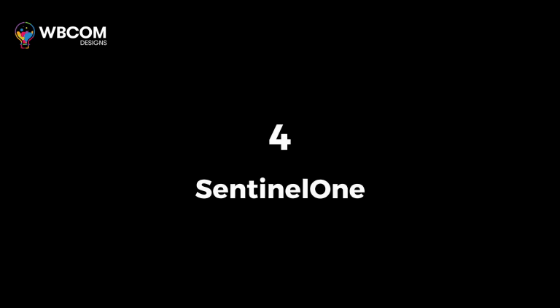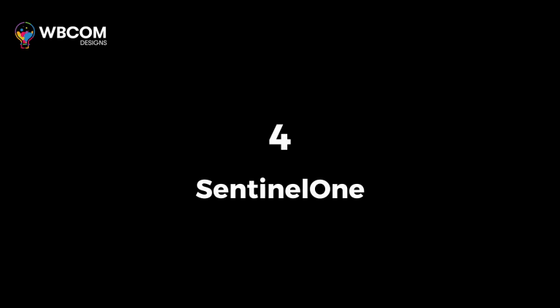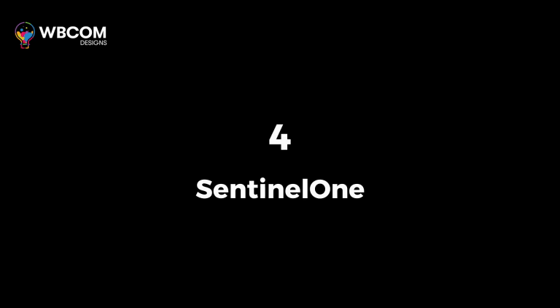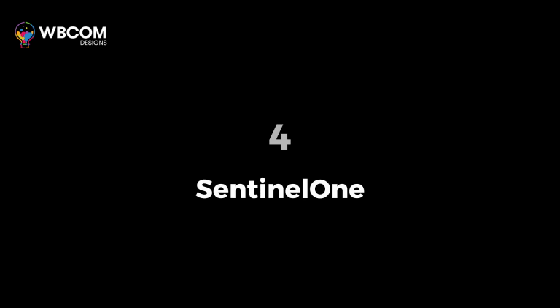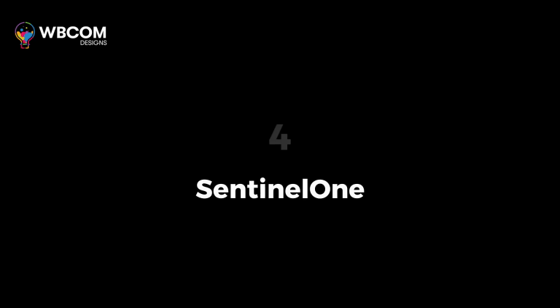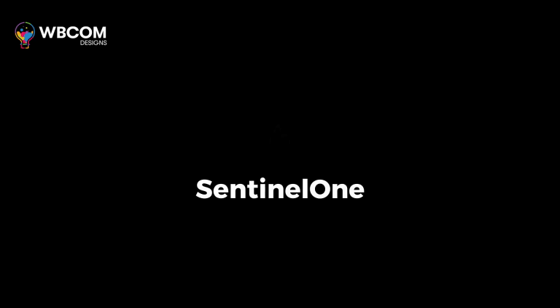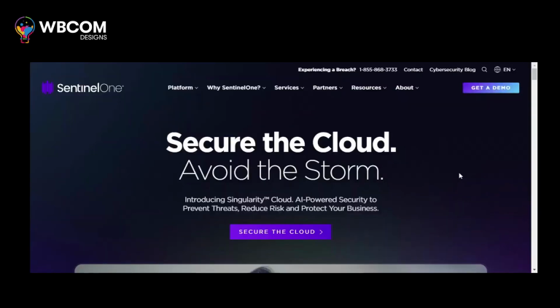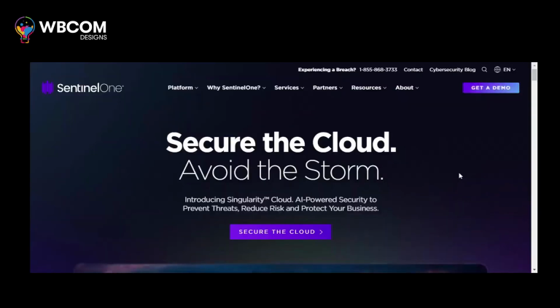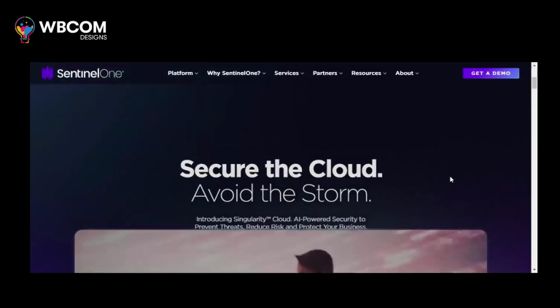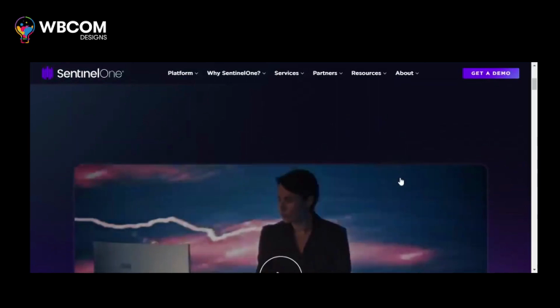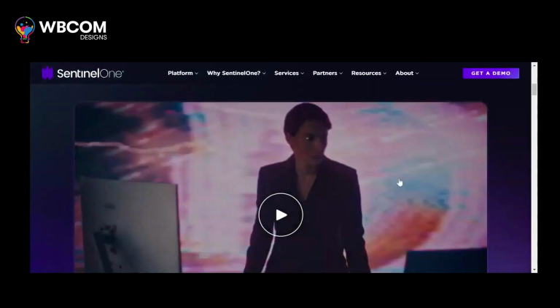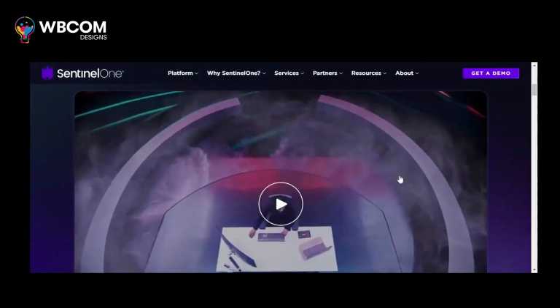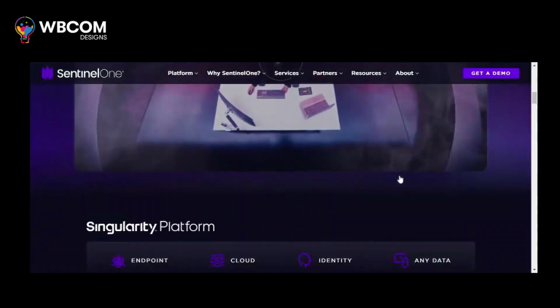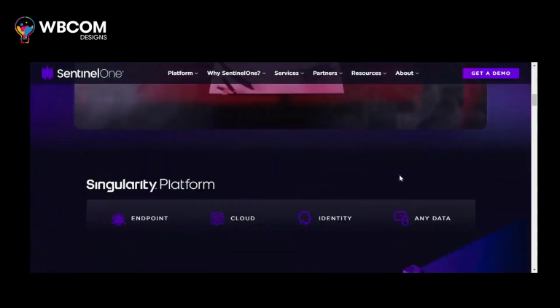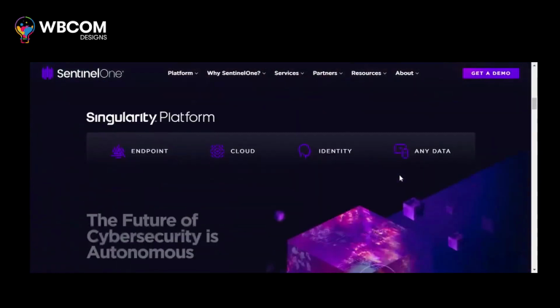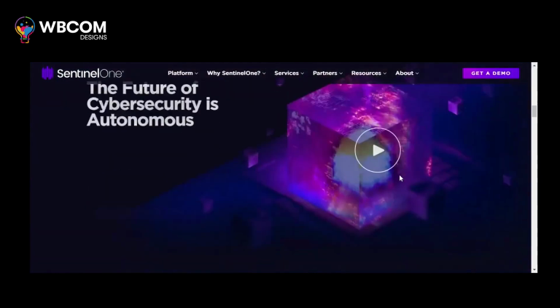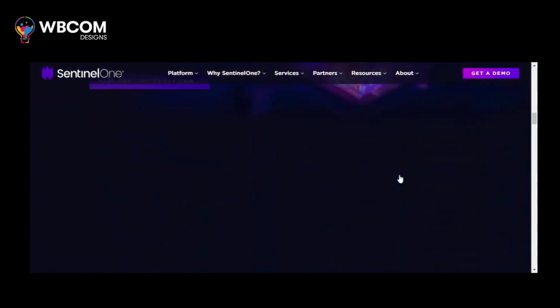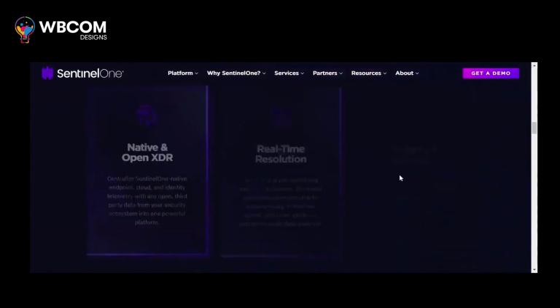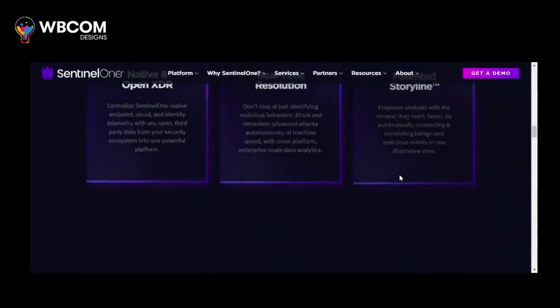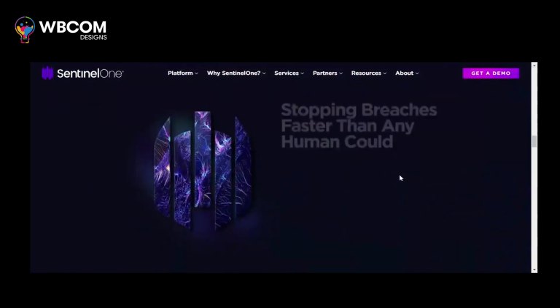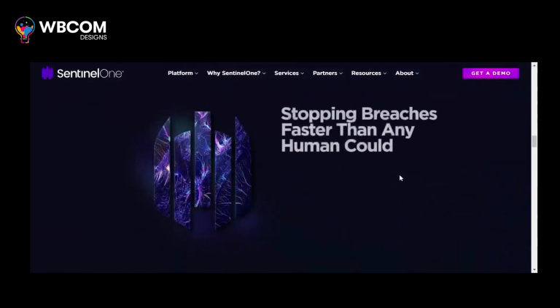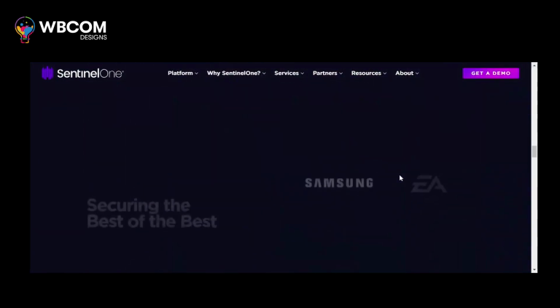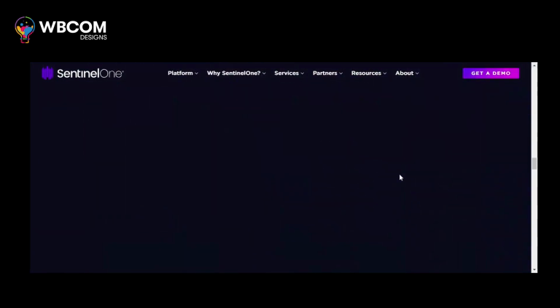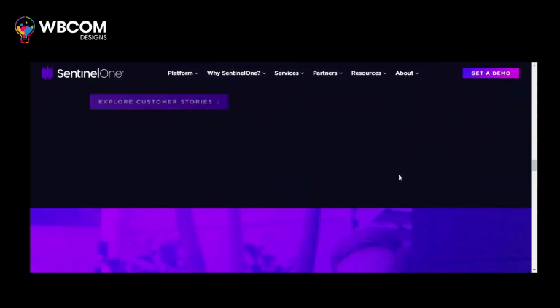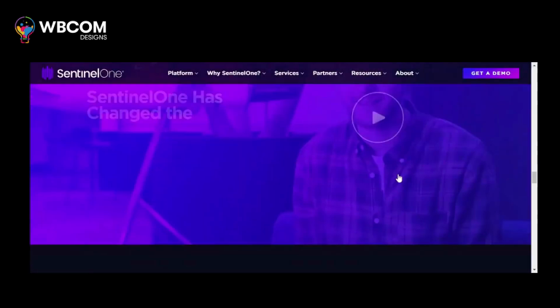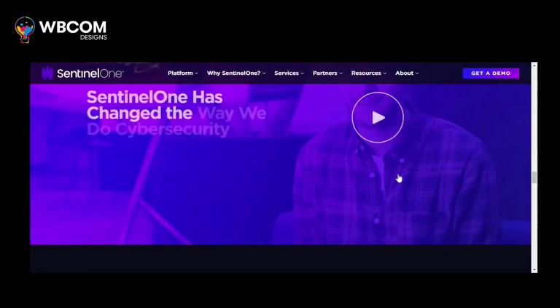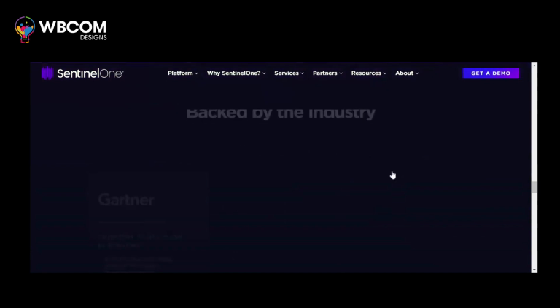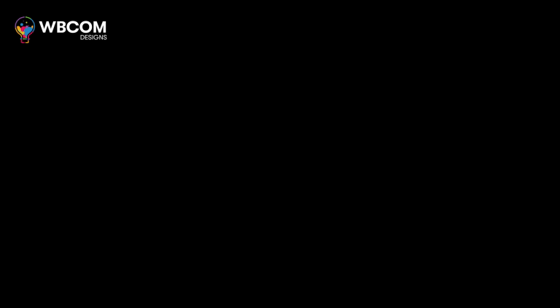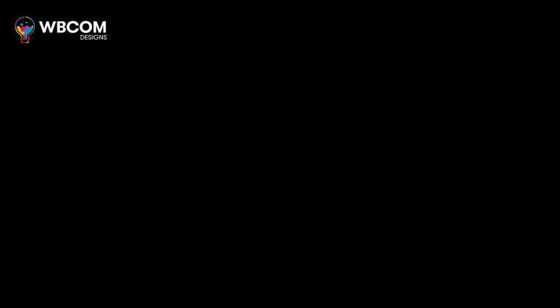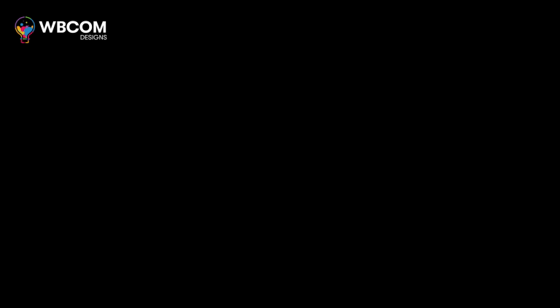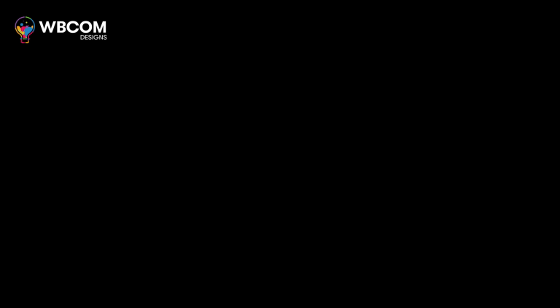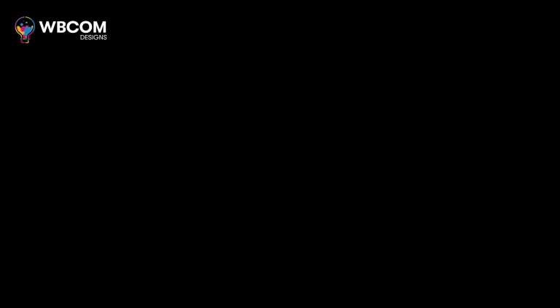At number 4, Sentinel-1. Sentinel-1 is an autonomous endpoint protection platform that combines AI and behavioral analysis to detect and mitigate advanced threats.